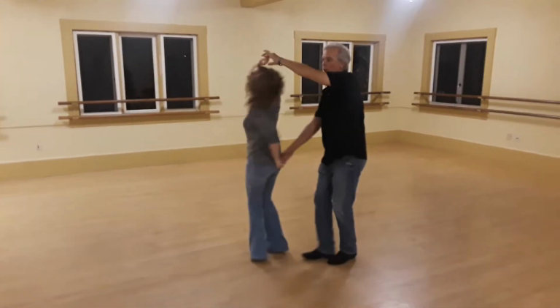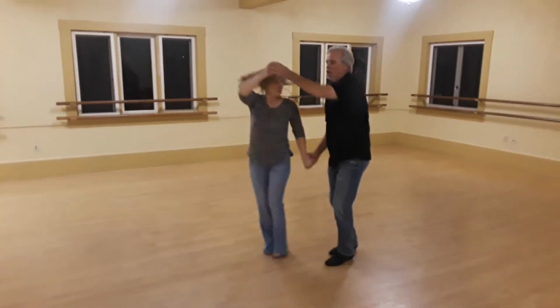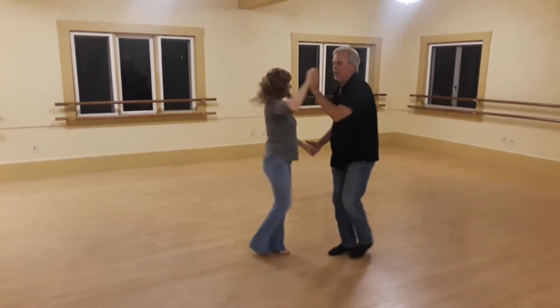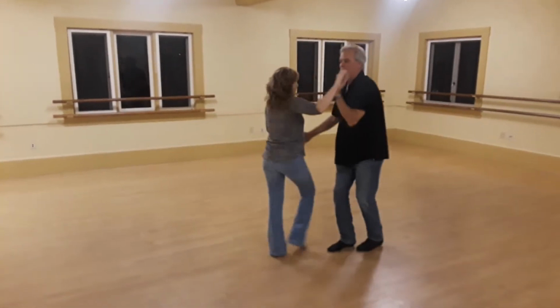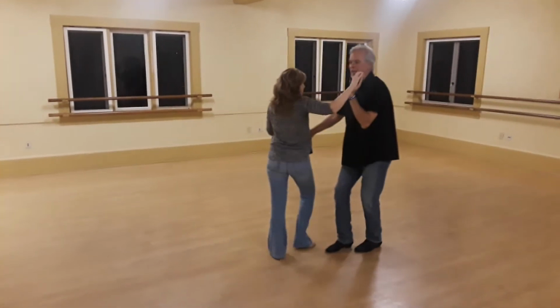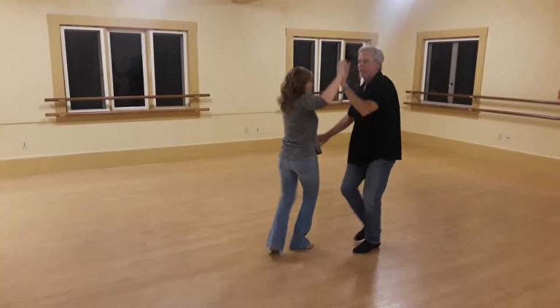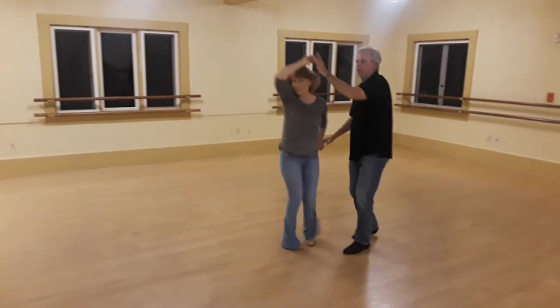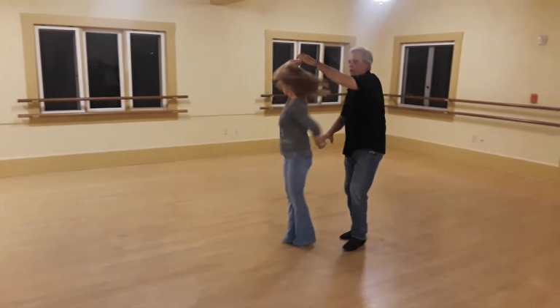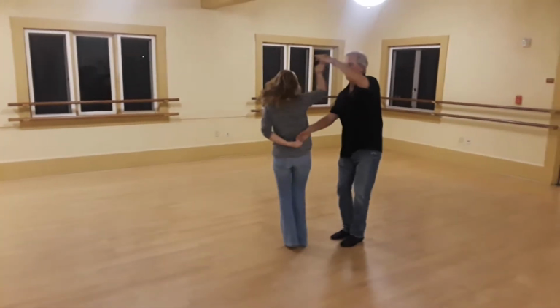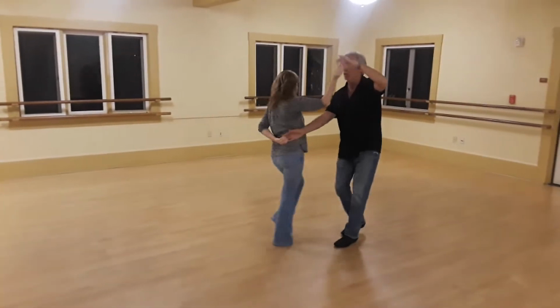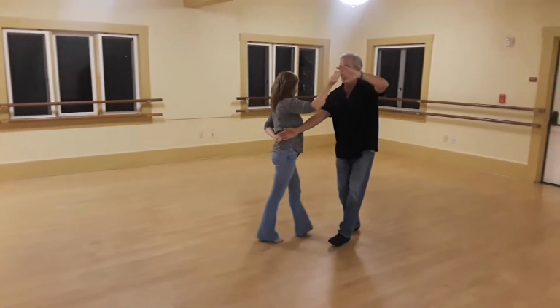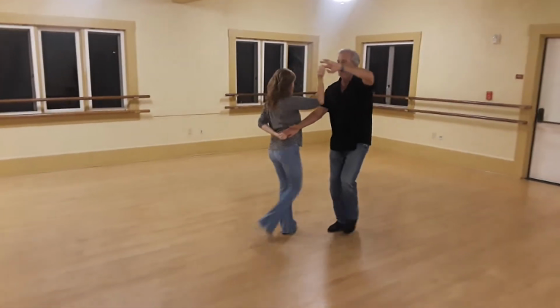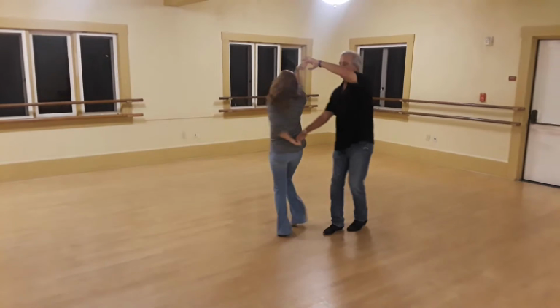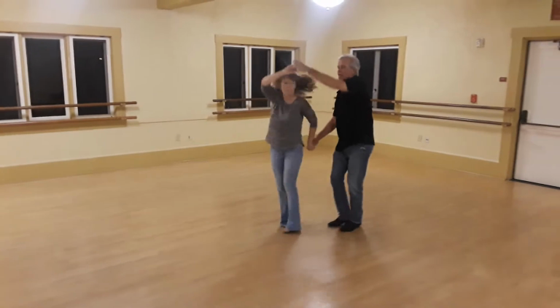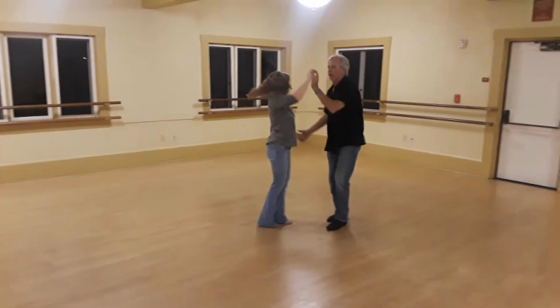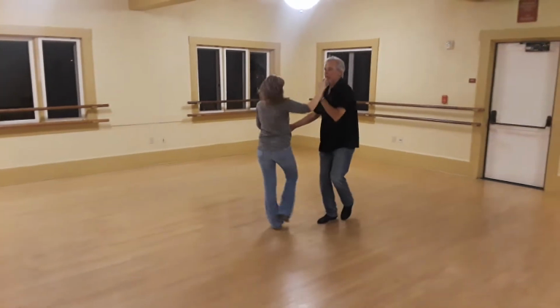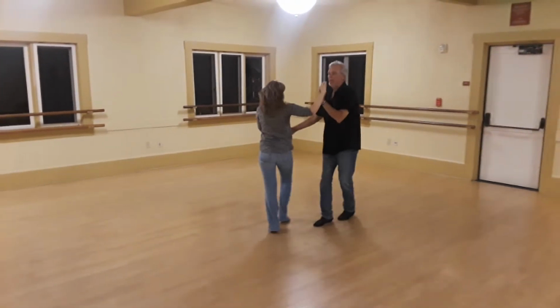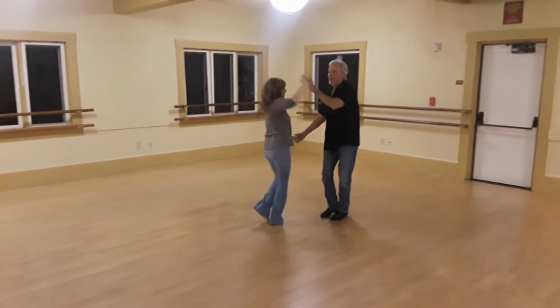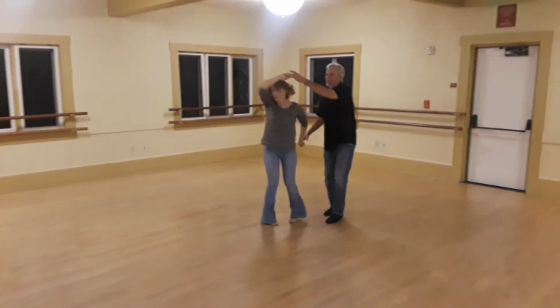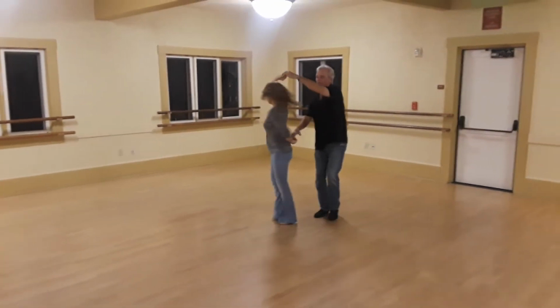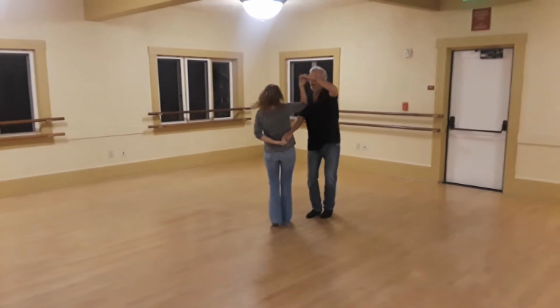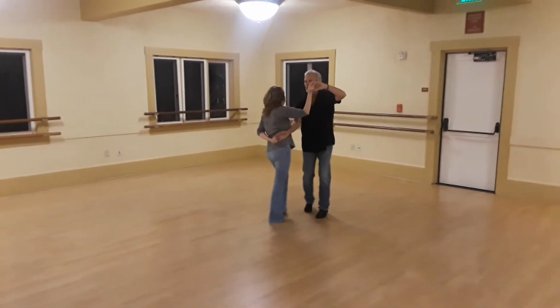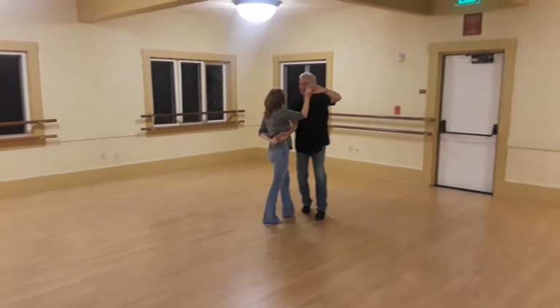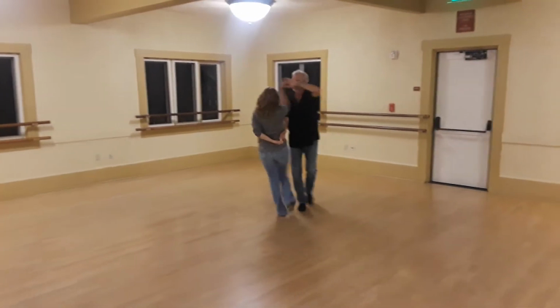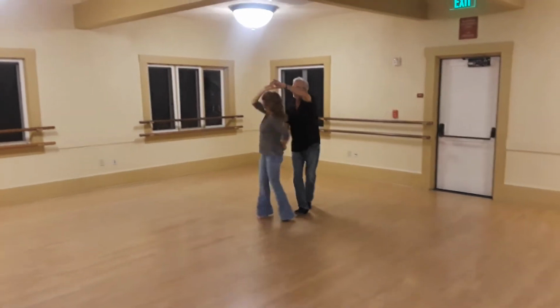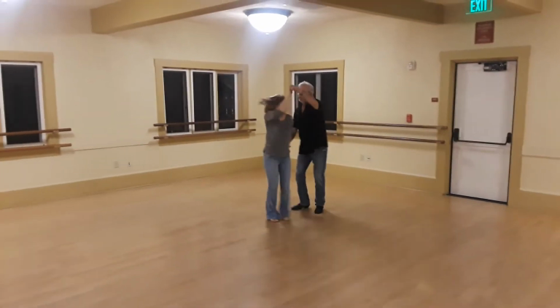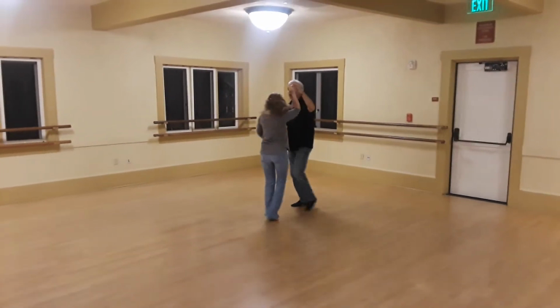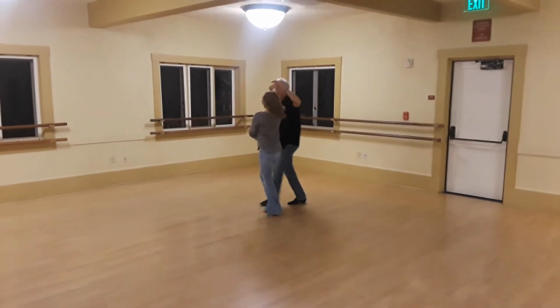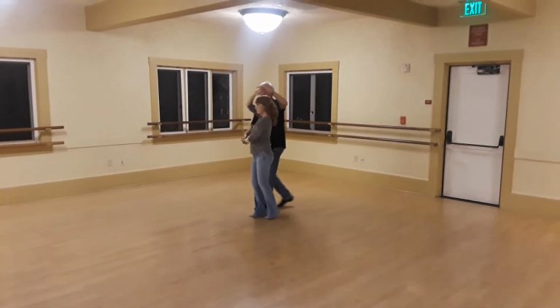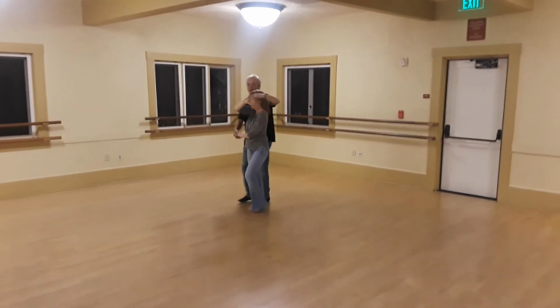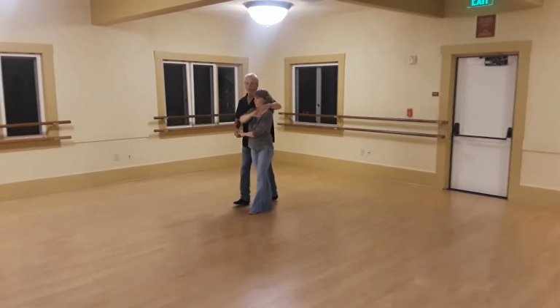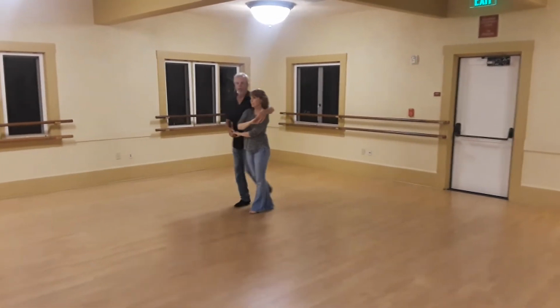Quick, quick, left hand stops, quick, quick, right — give her a prep, give her a prep, turn.